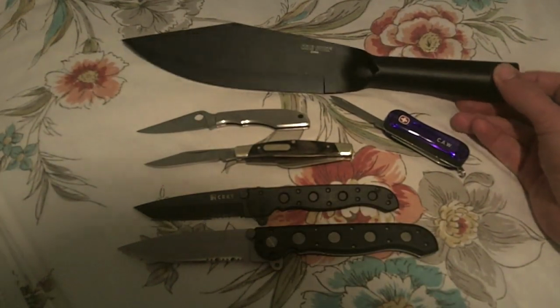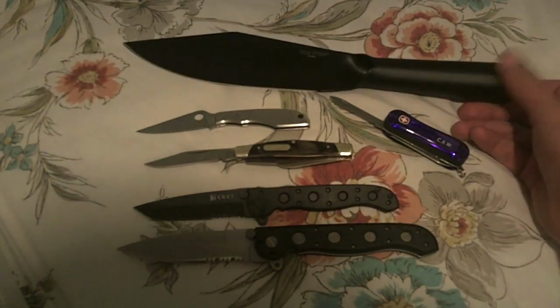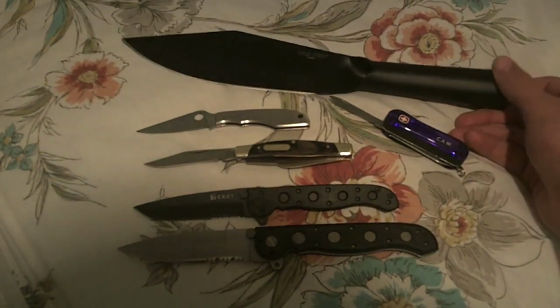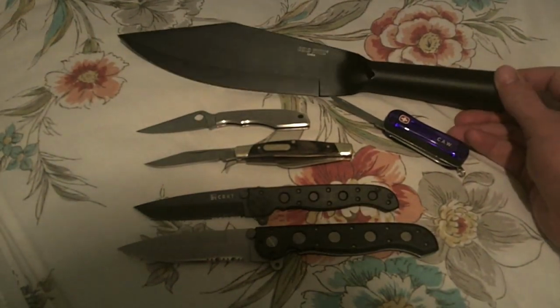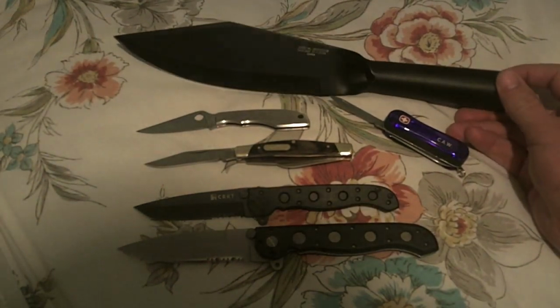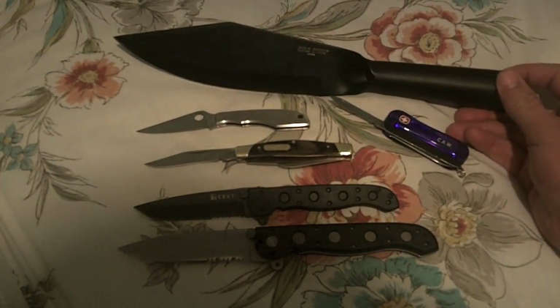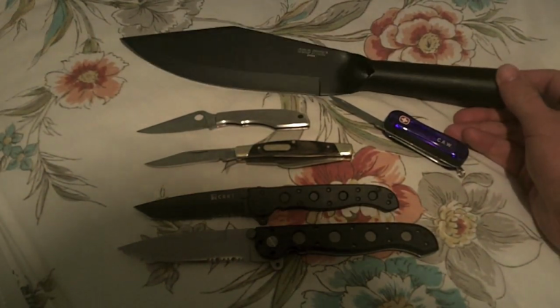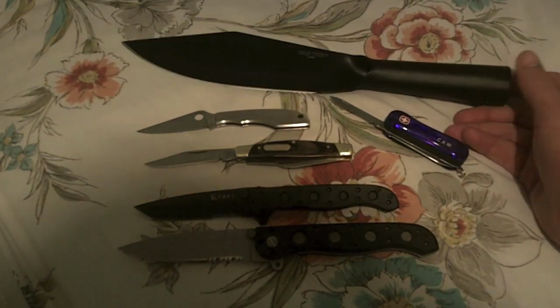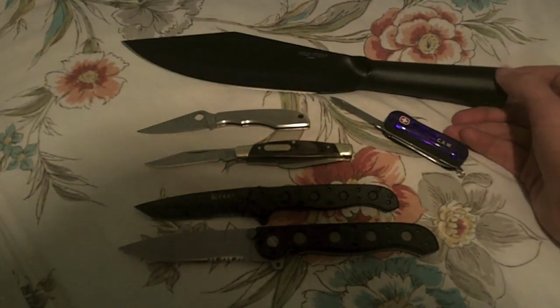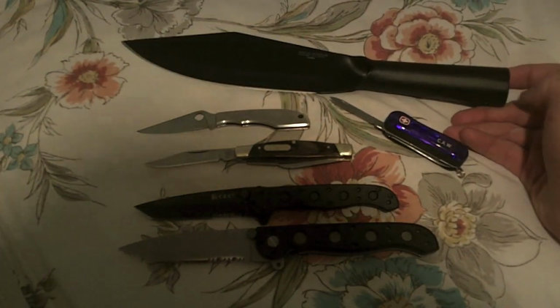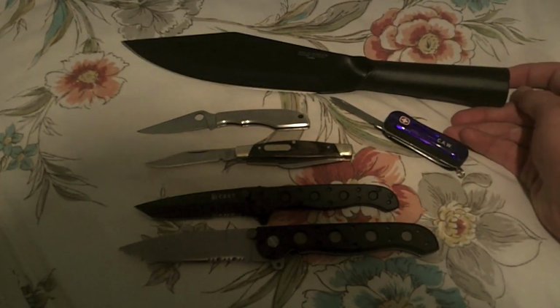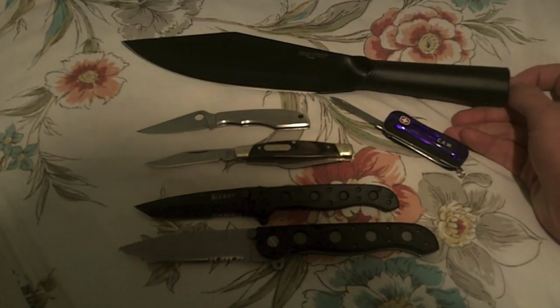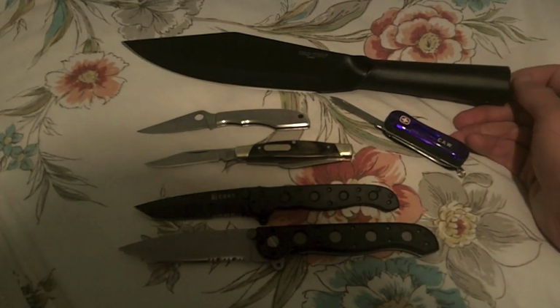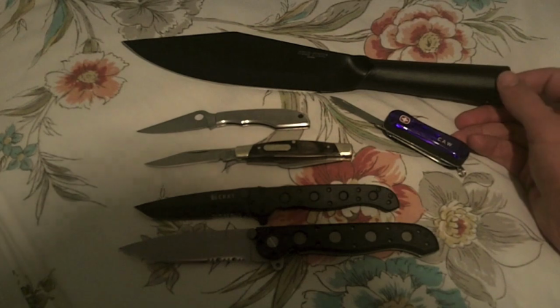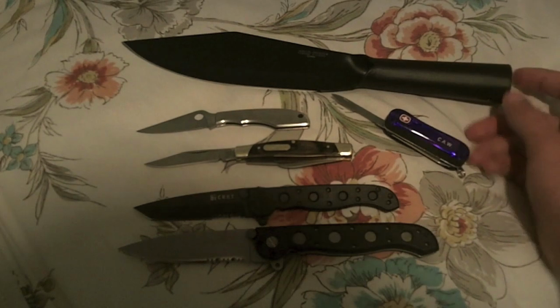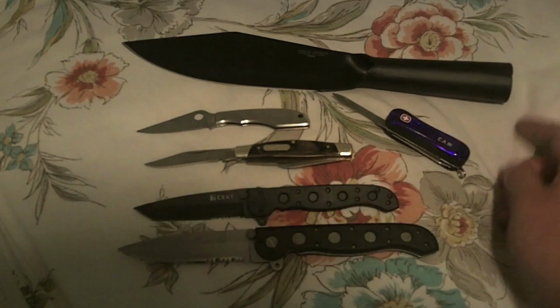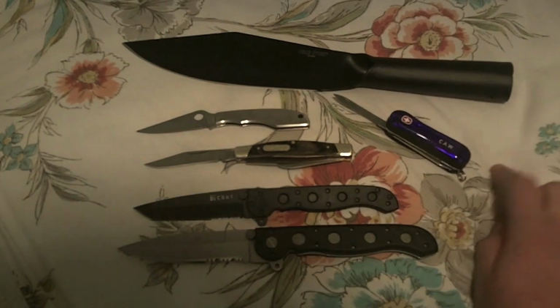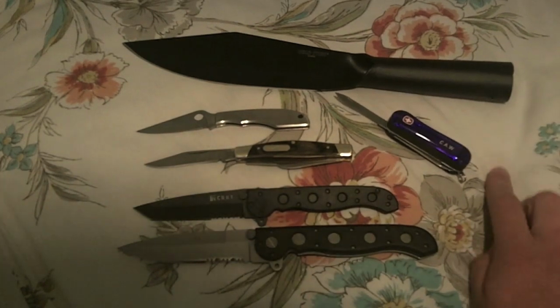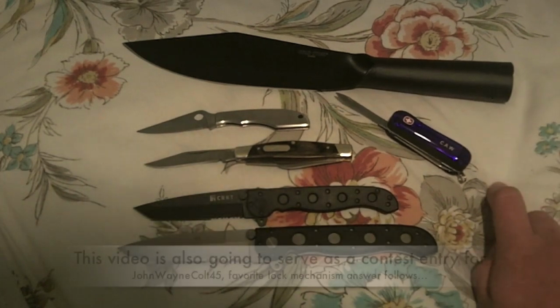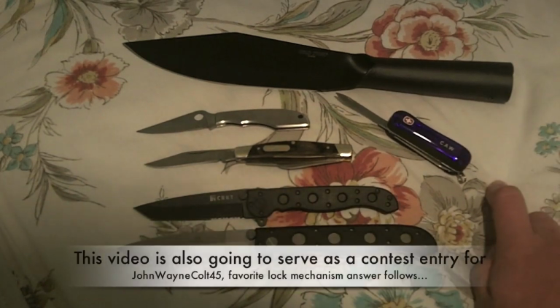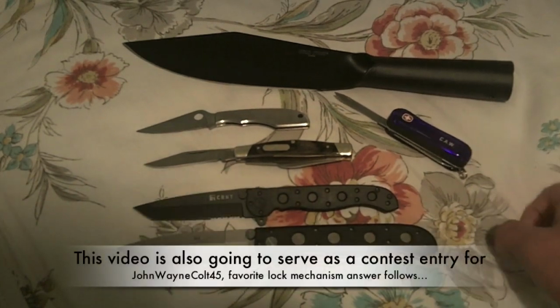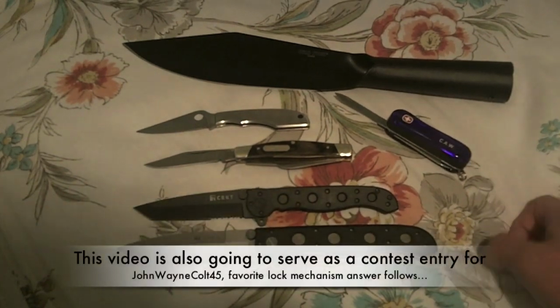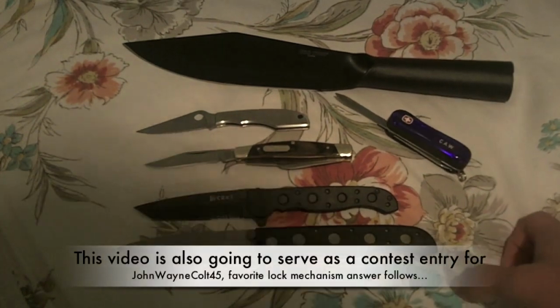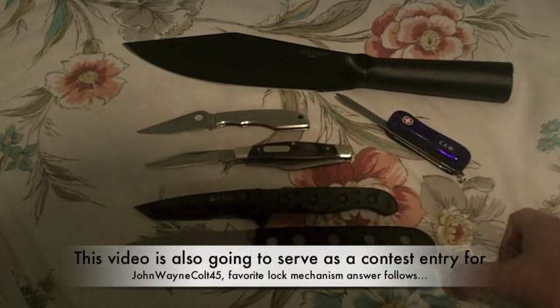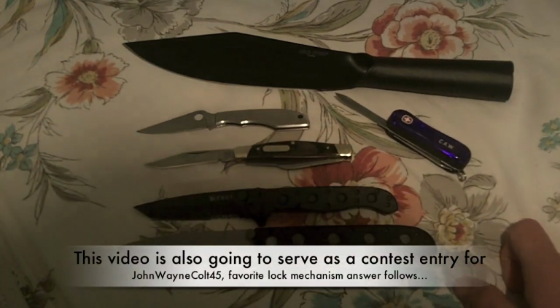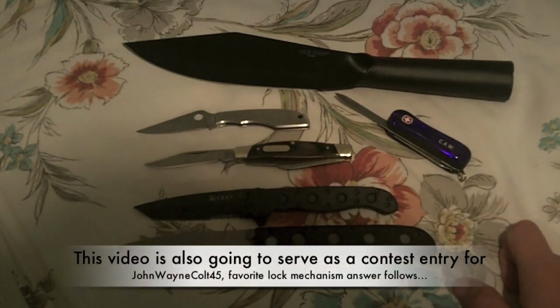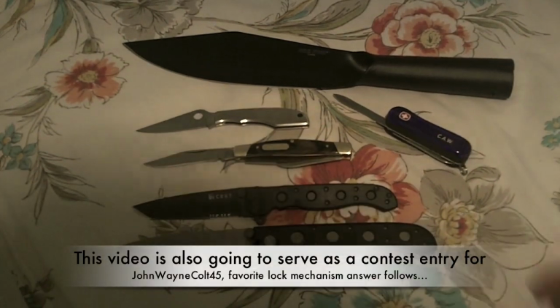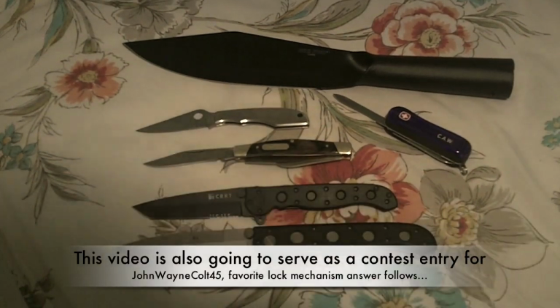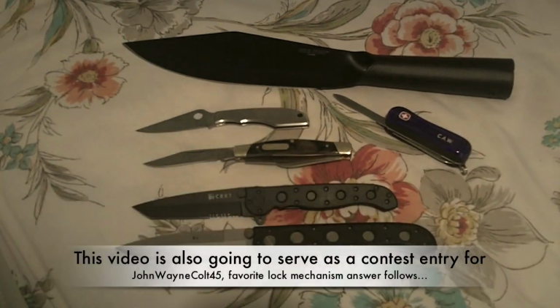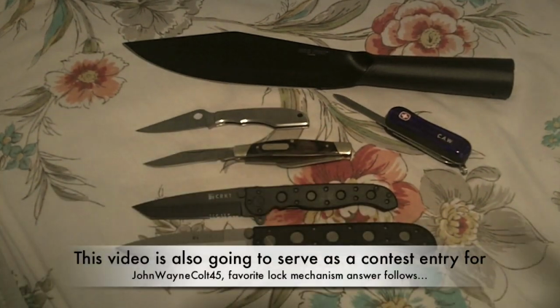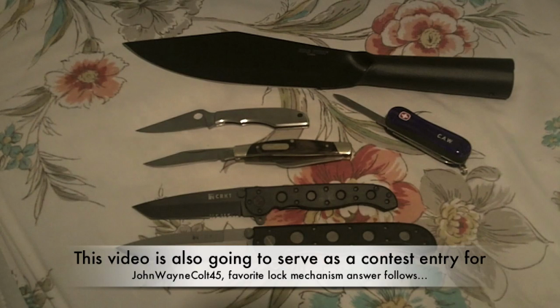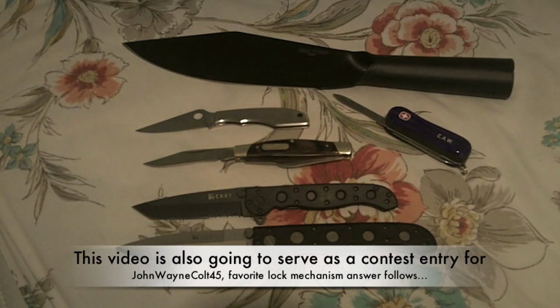Anyway, these are my current six favorite knives as of November 30th, 2010. Subject to change — probably will change in a couple of weeks. Have an awesome day.